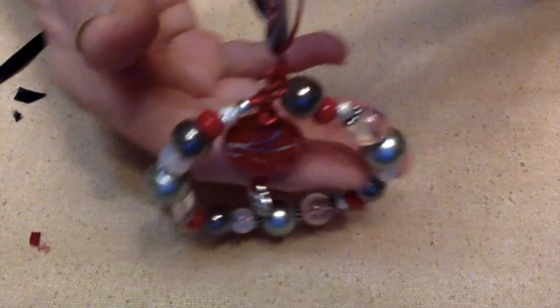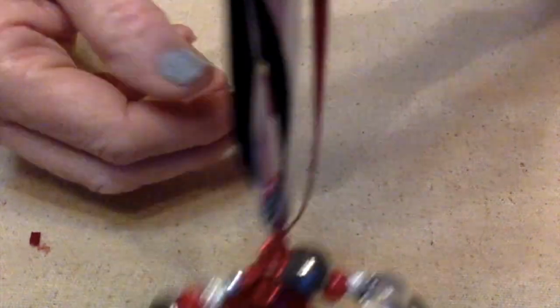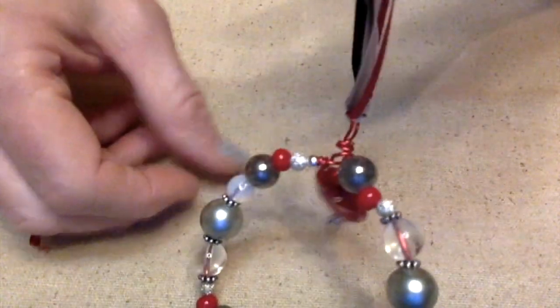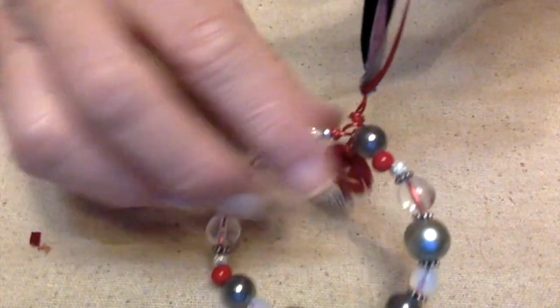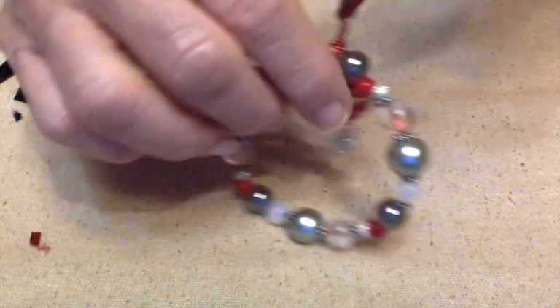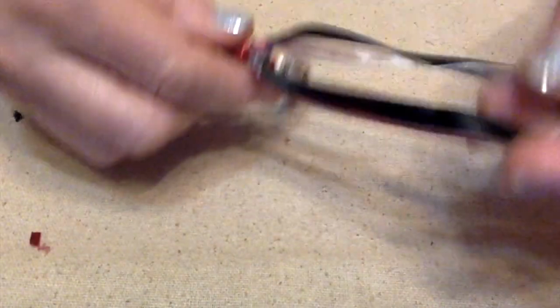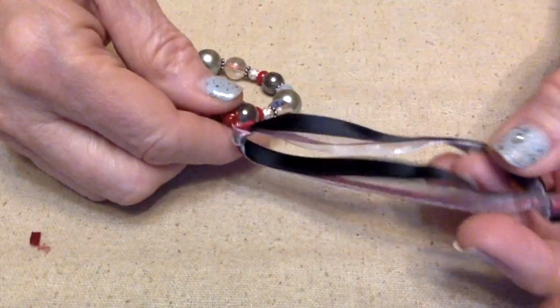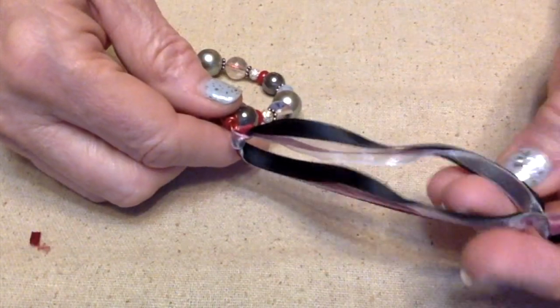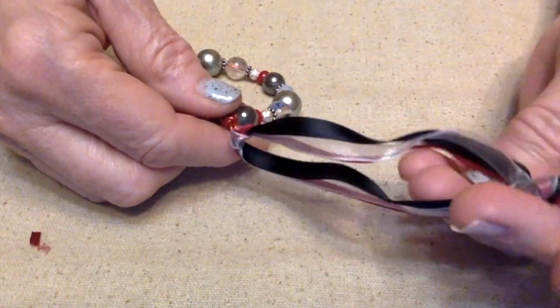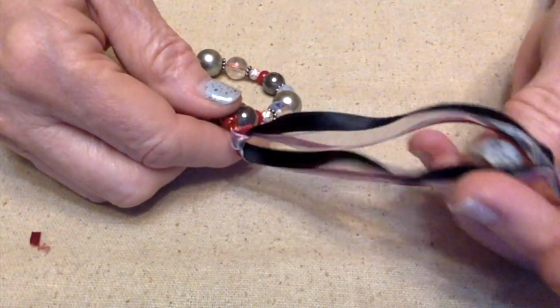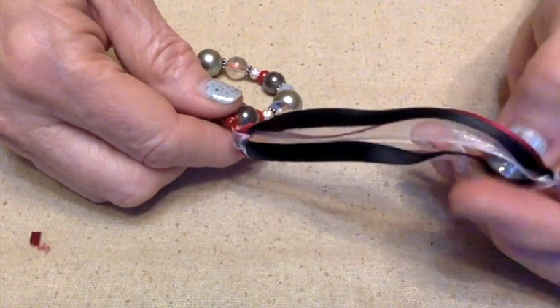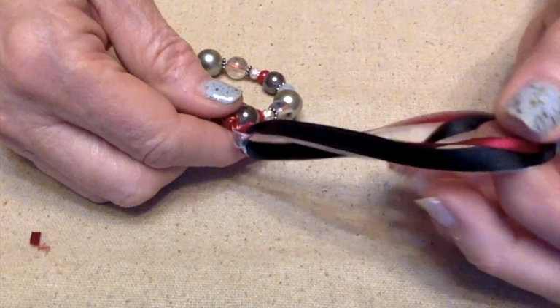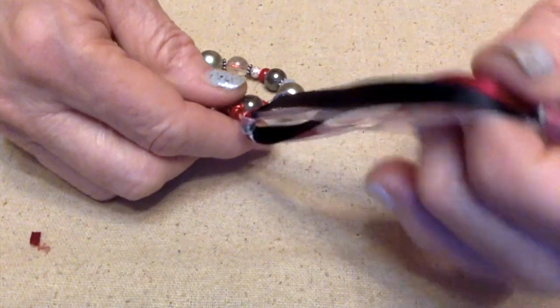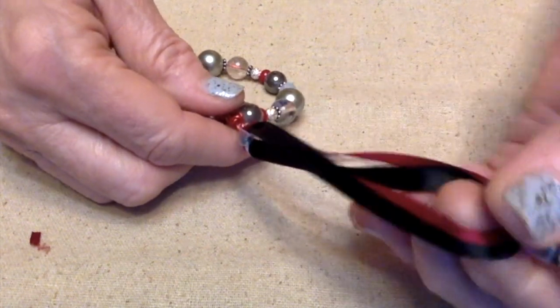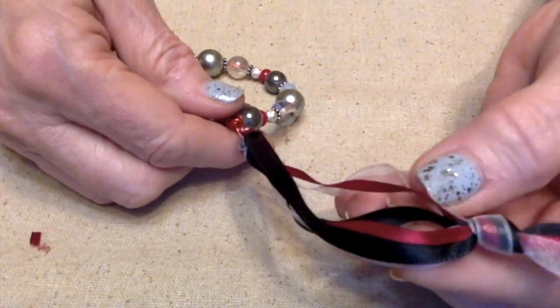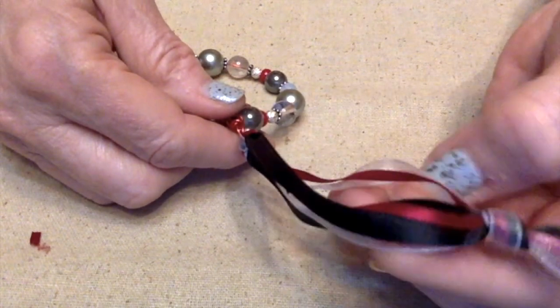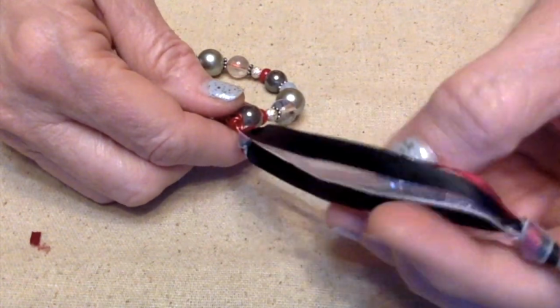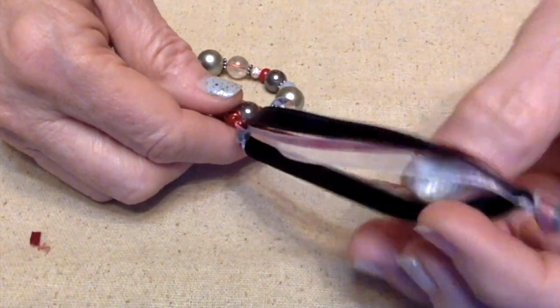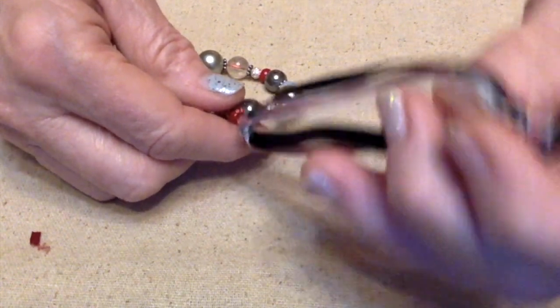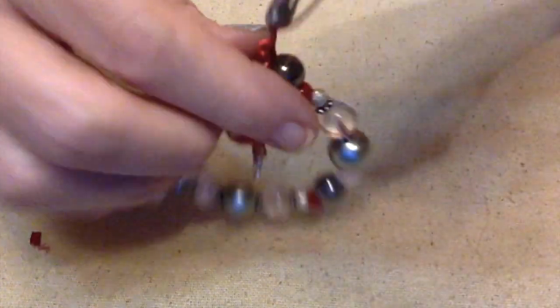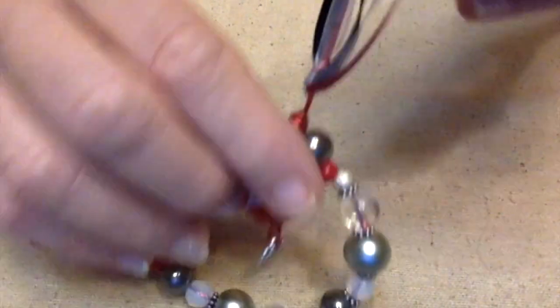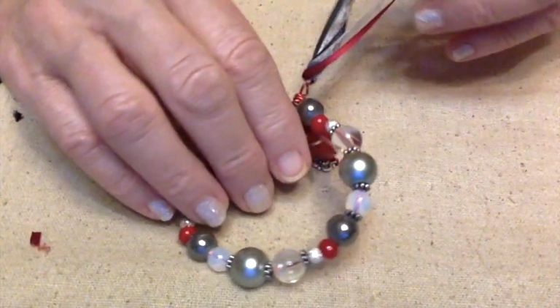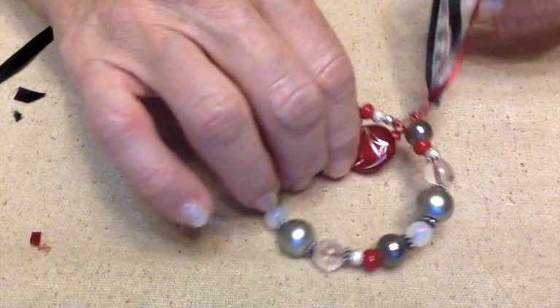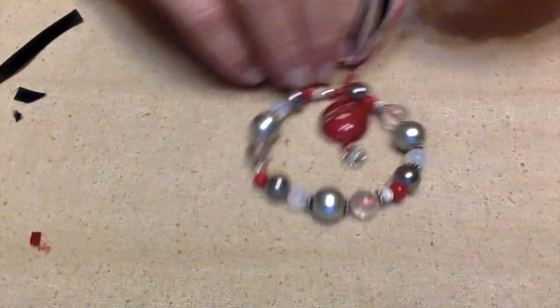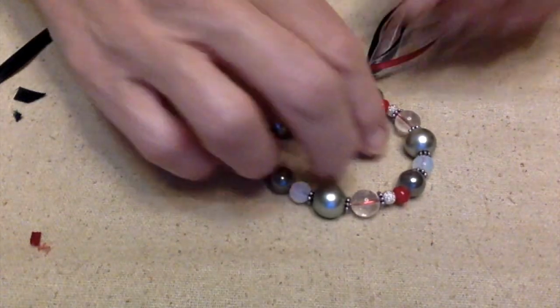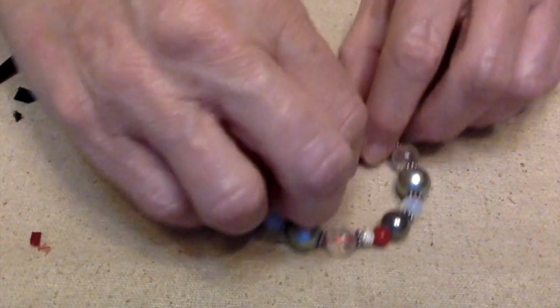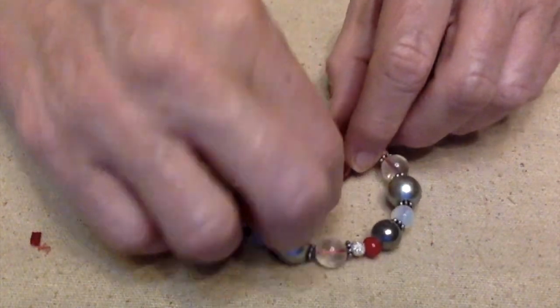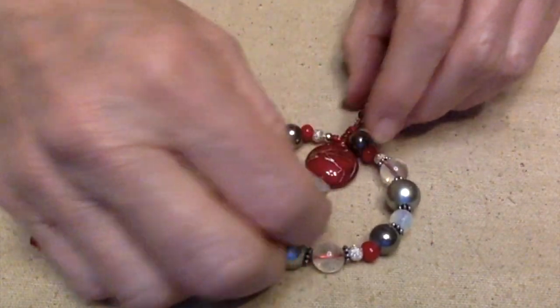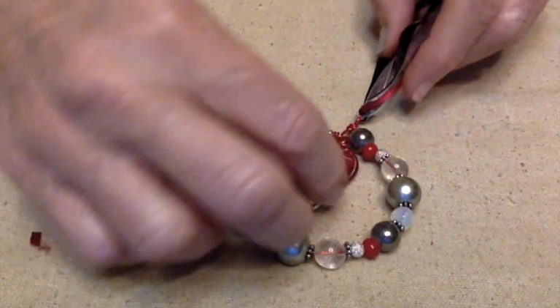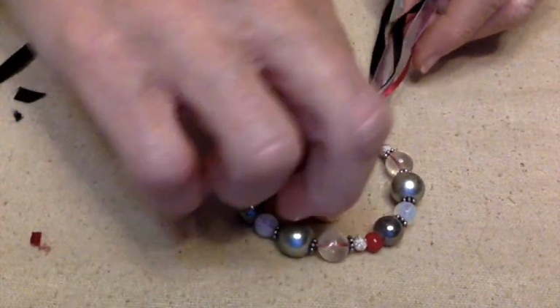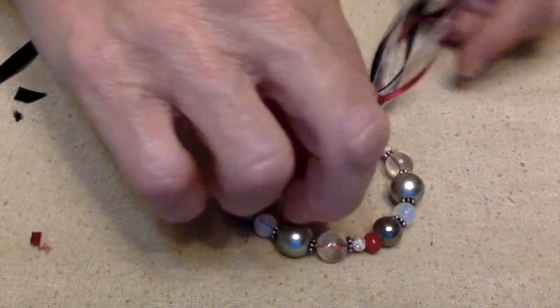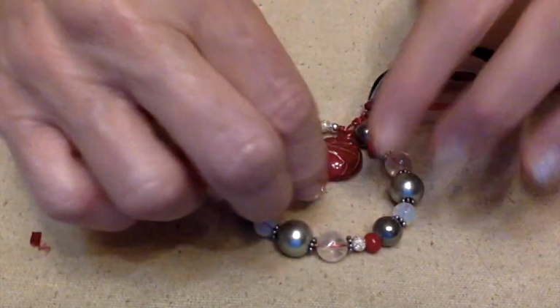And I have it all done. I topped it off with some ribbon — black, red, and kind of a sheer white. I think it turned out pretty good. It's going to look good on the tree this year.